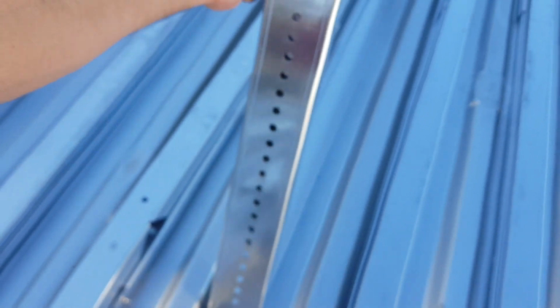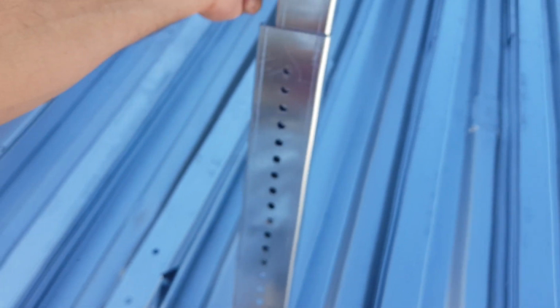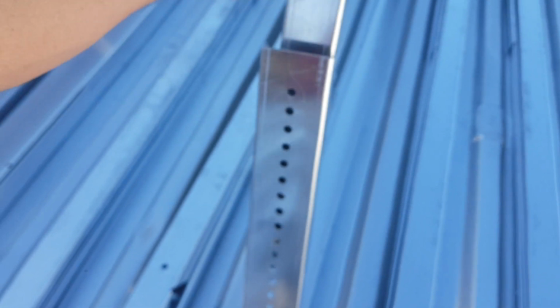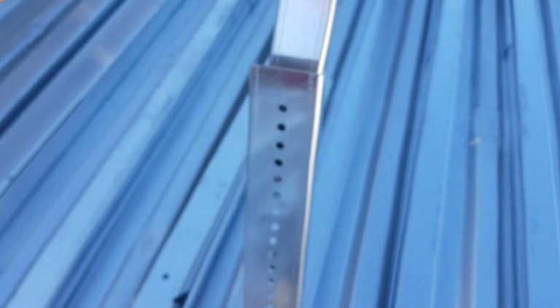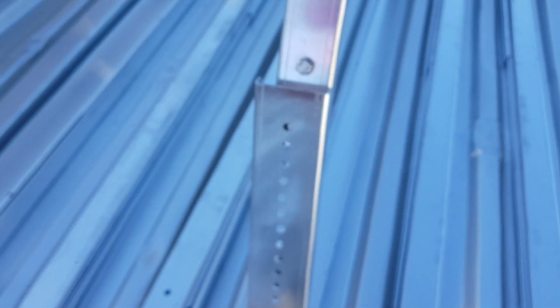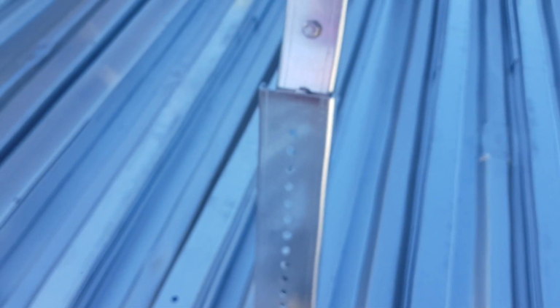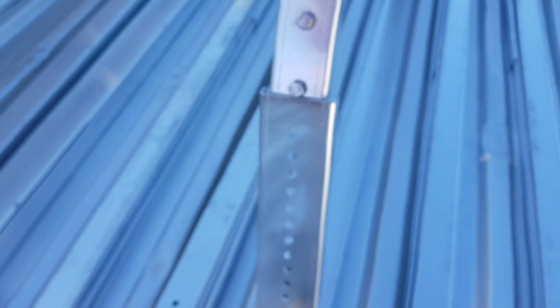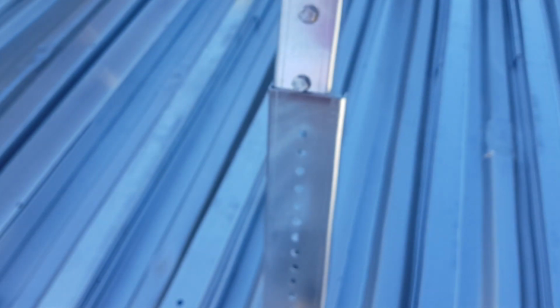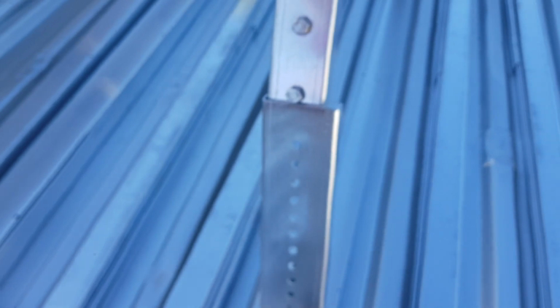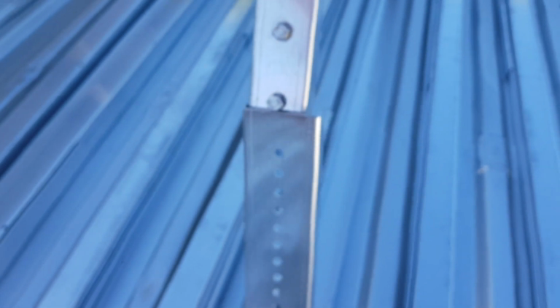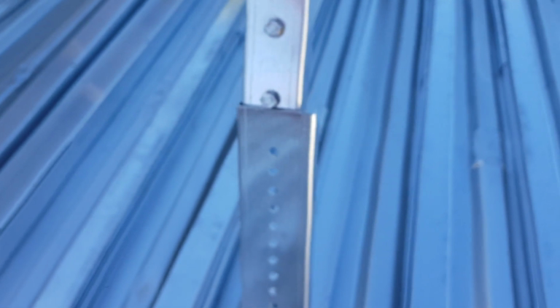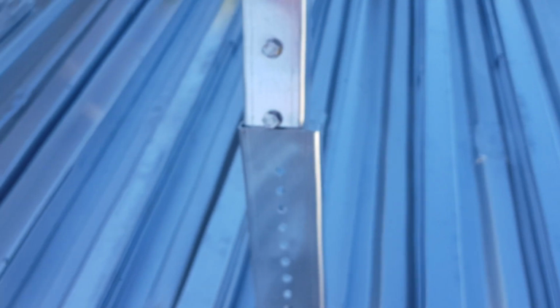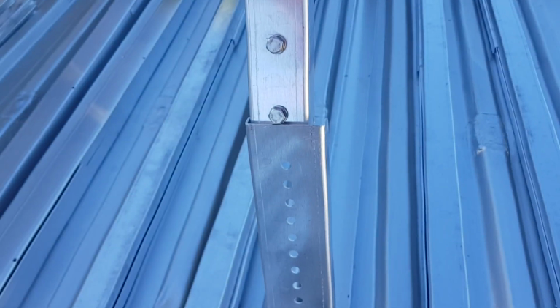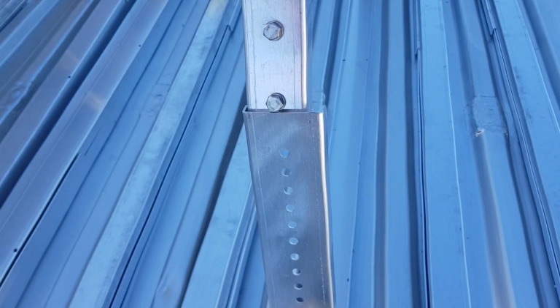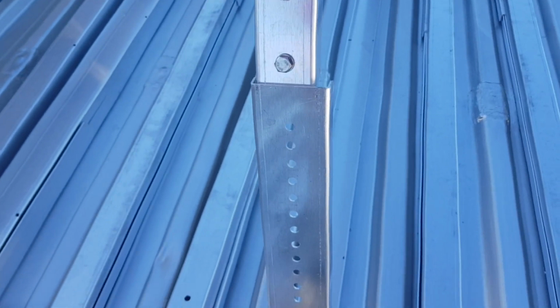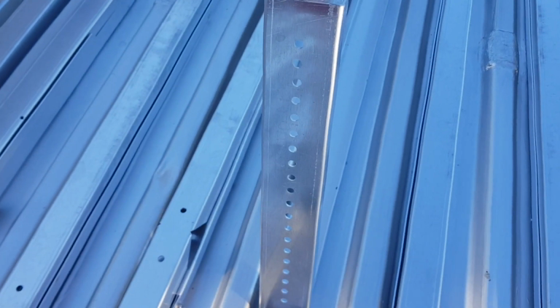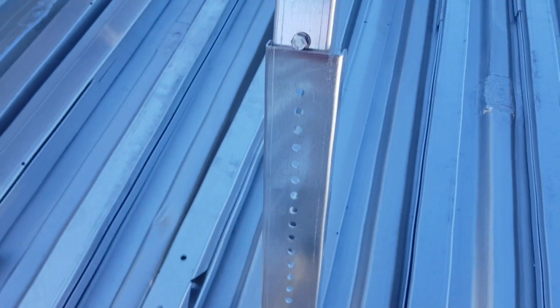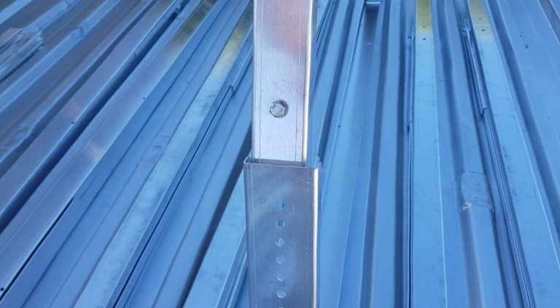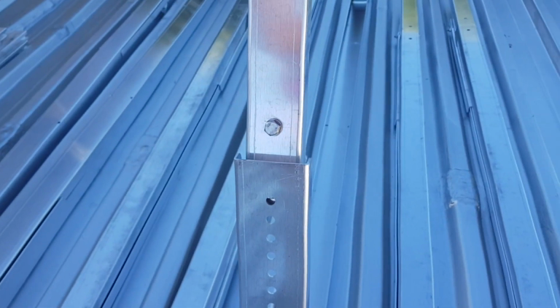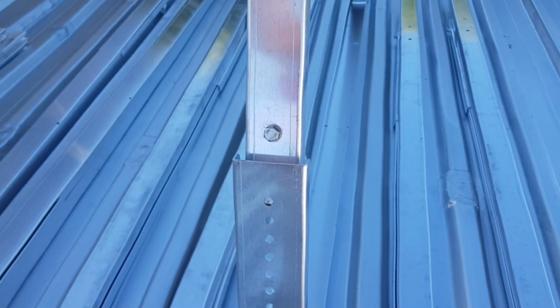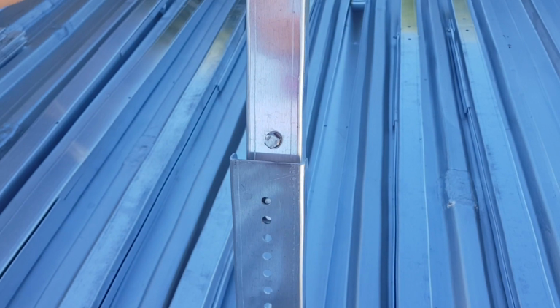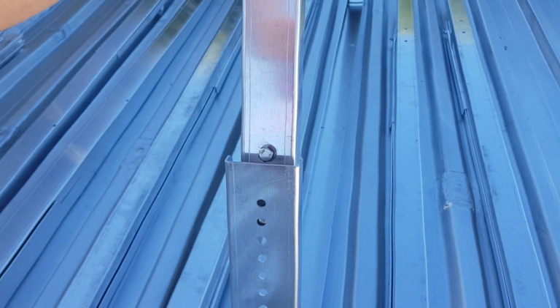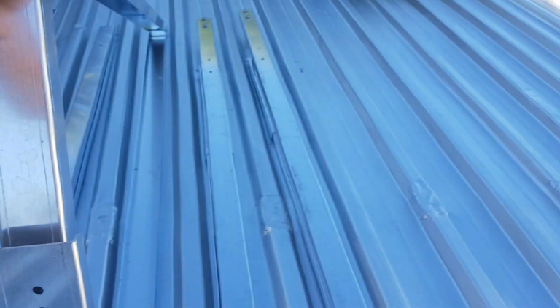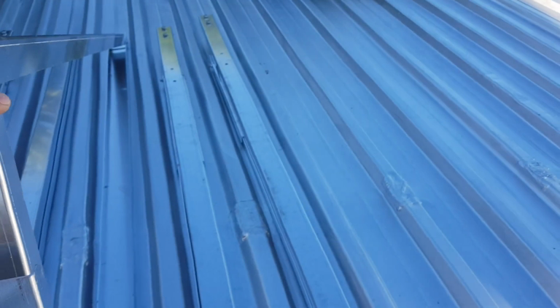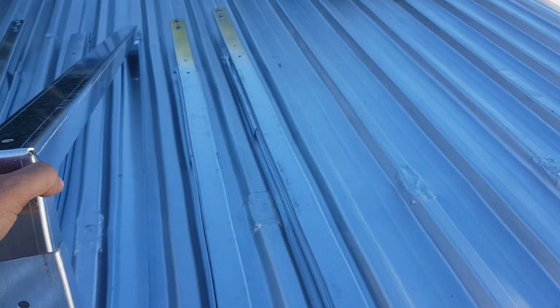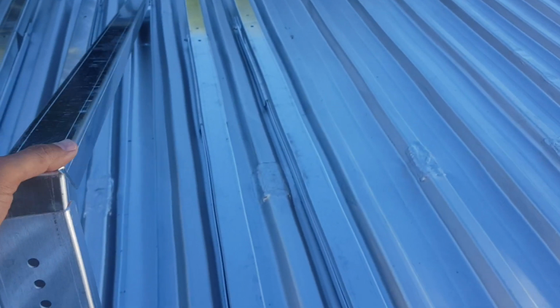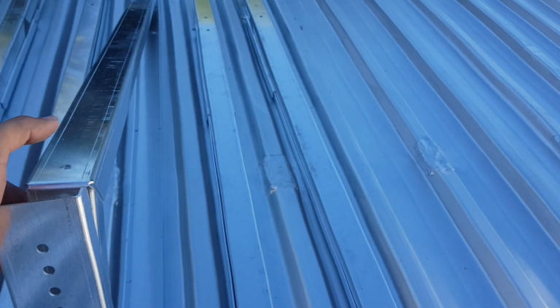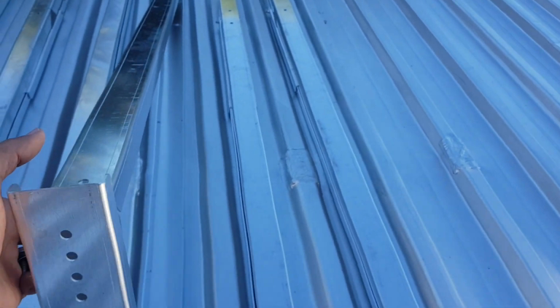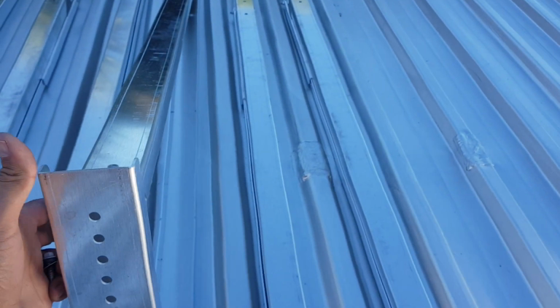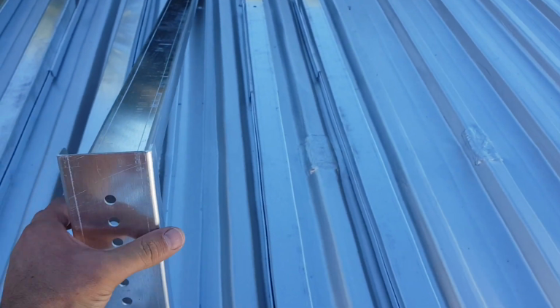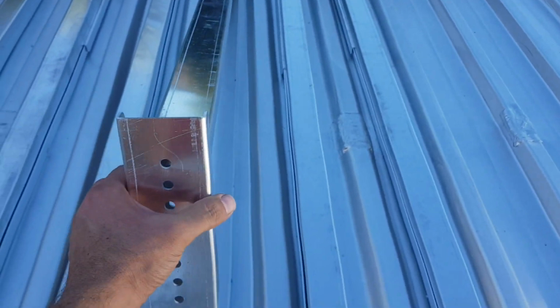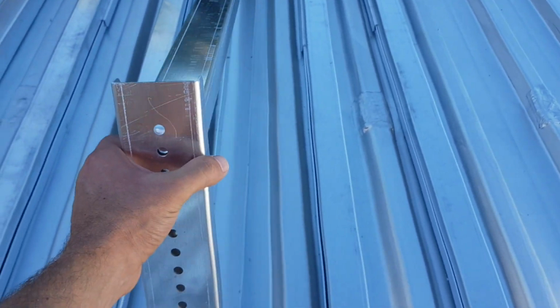You just lift up the A-frame and you can set it or adjust it to the height that you require, so it's got a bit of adjustment. This is quite a flat roof and we're going to just lift them all the way up now.